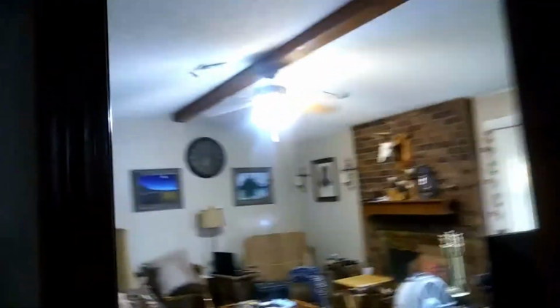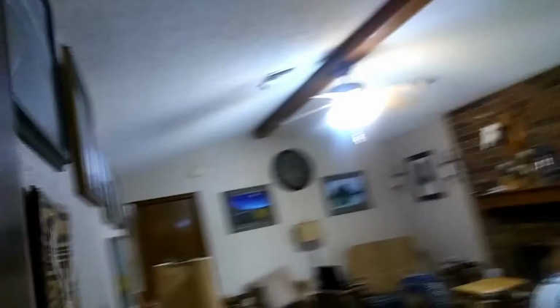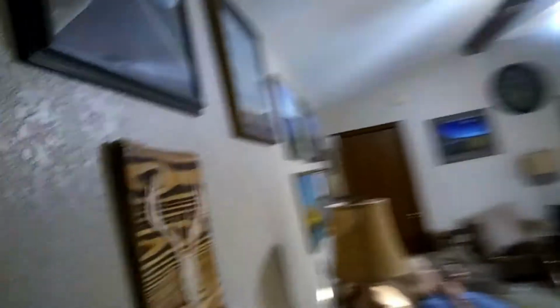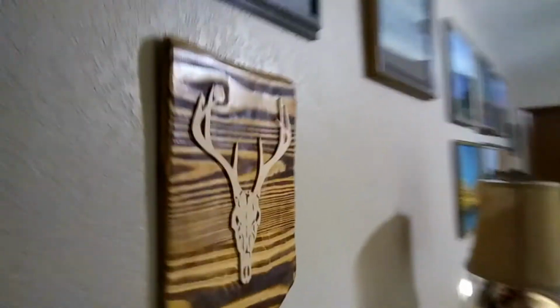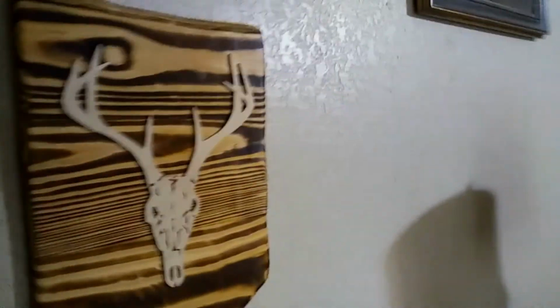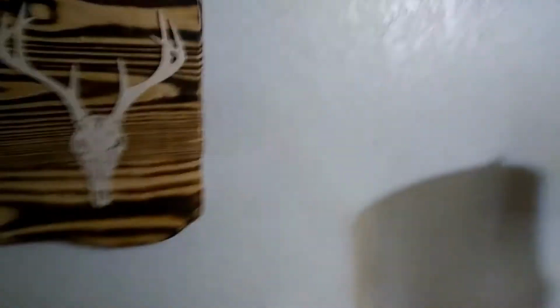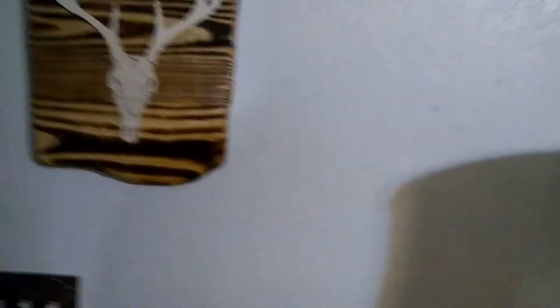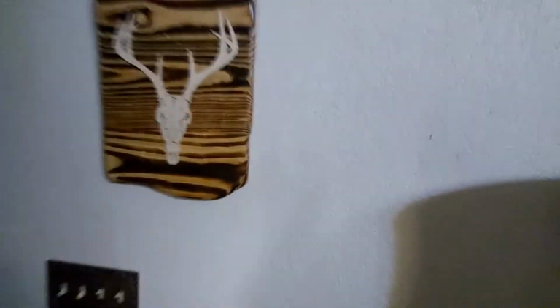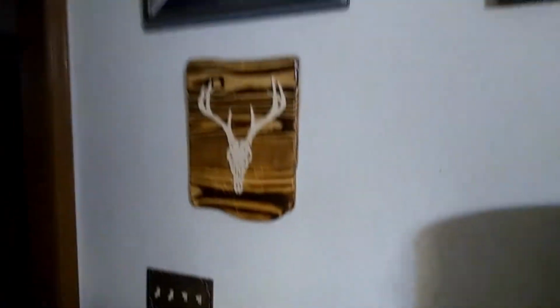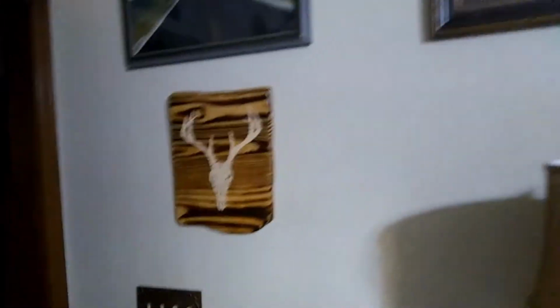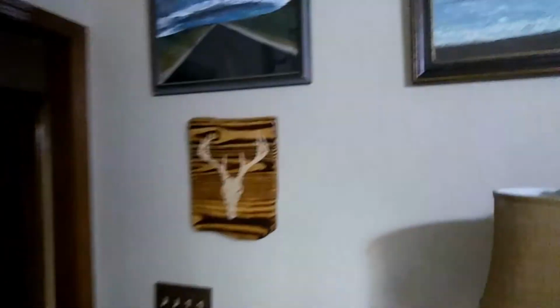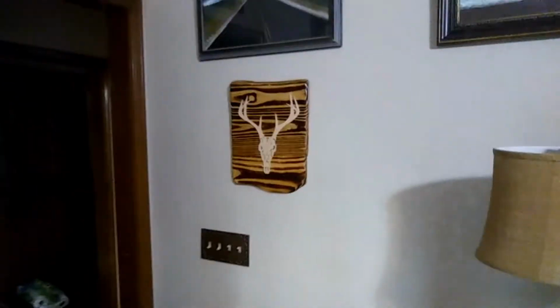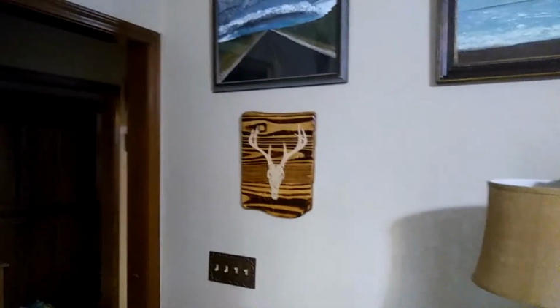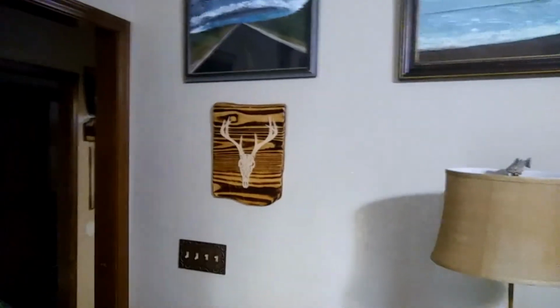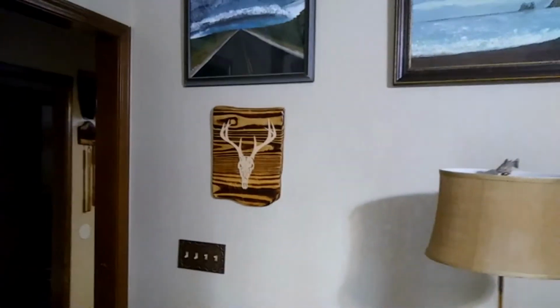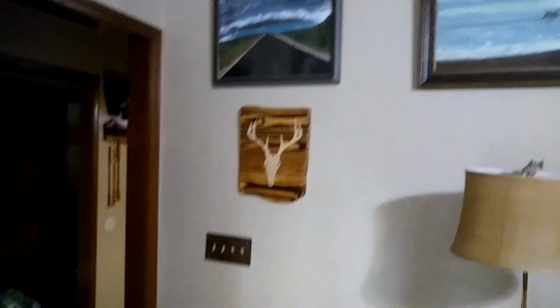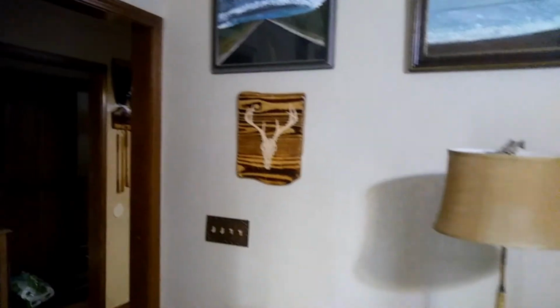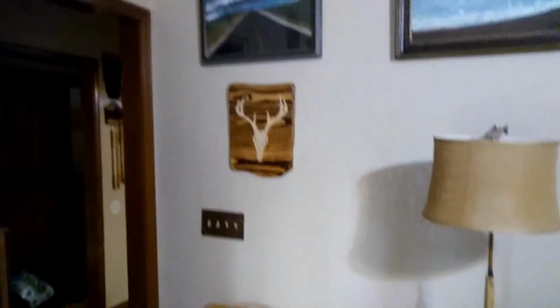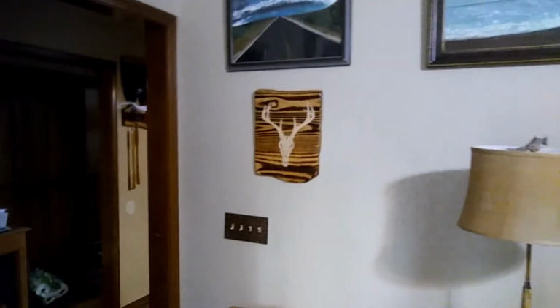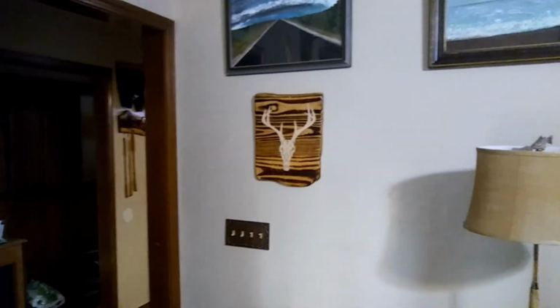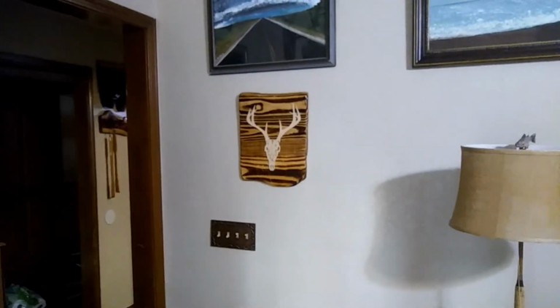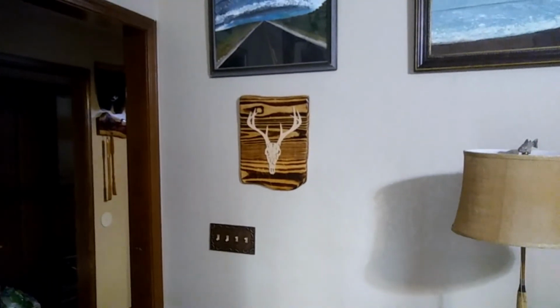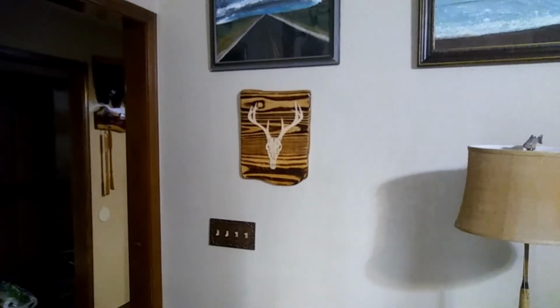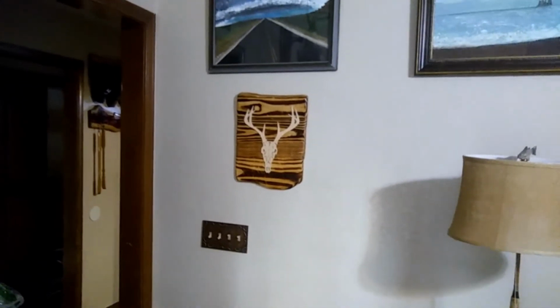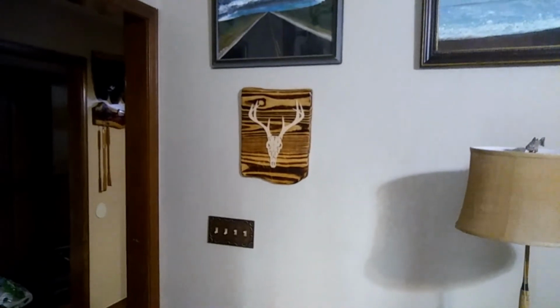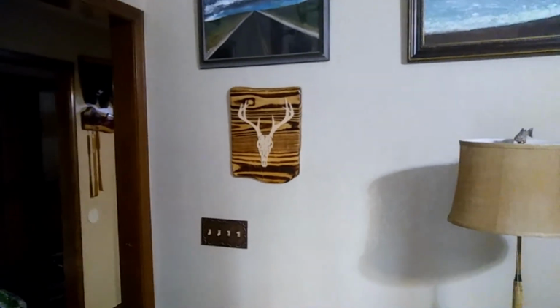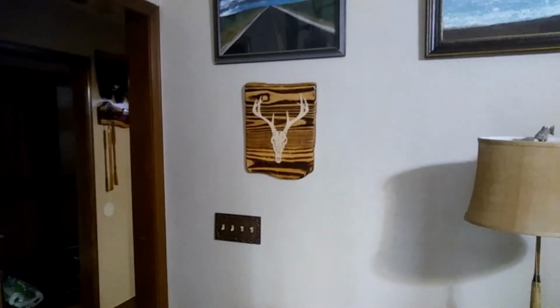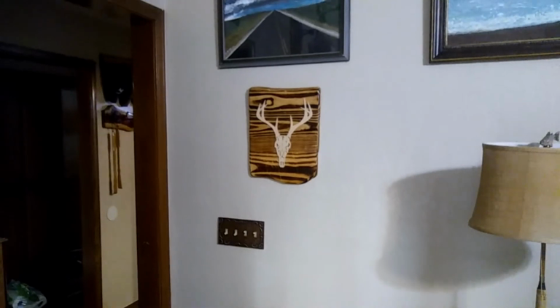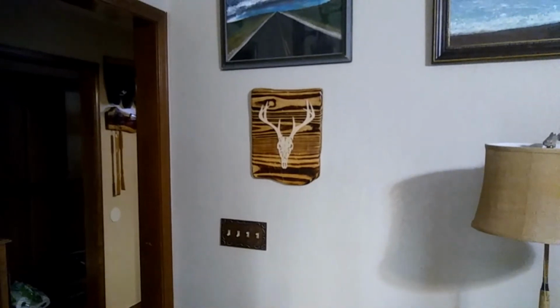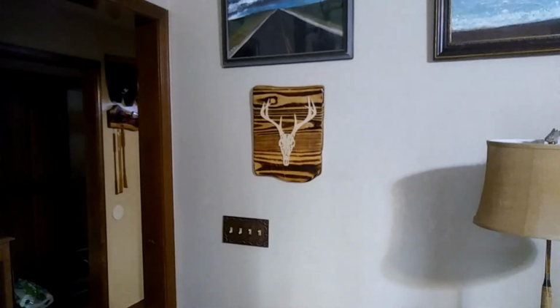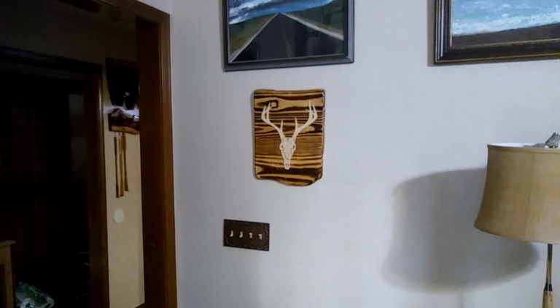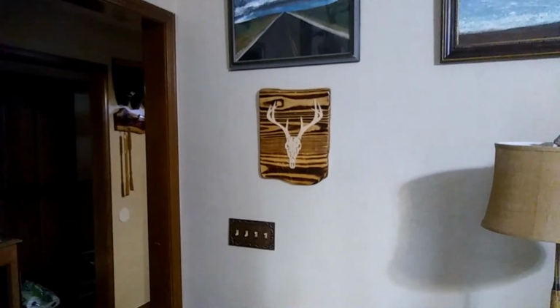I'm gonna get off here. You guys have a great week — if you like the video give it a thumbs up, subscribe to the channel, and share. Sharing is caring. Y'all have a great week, catch you on the next video.